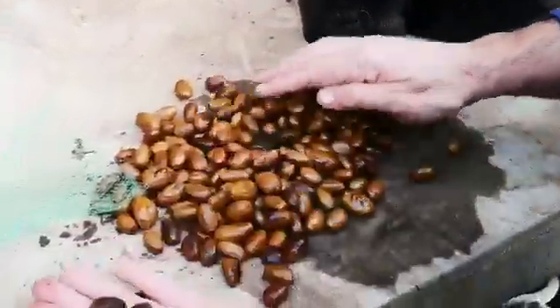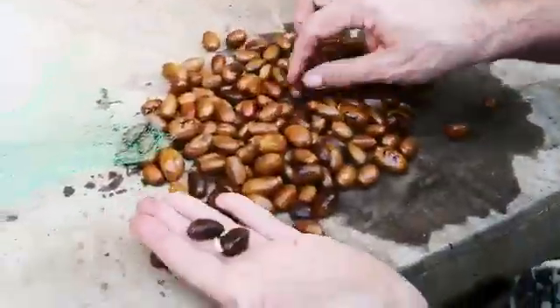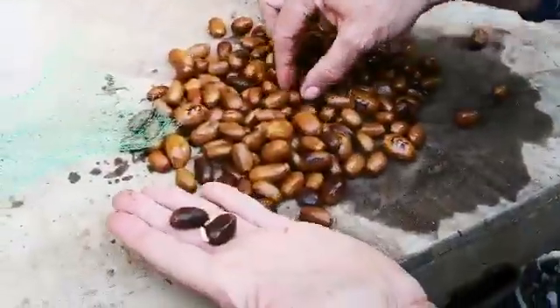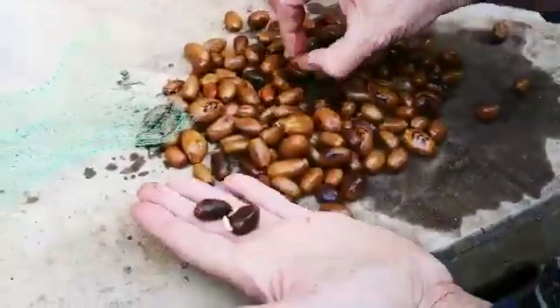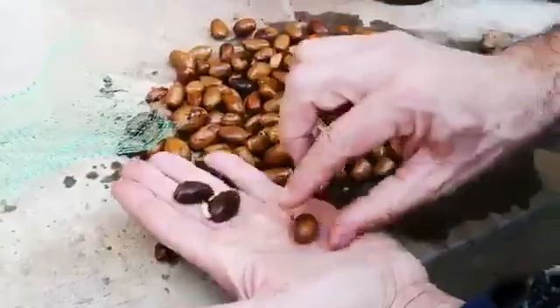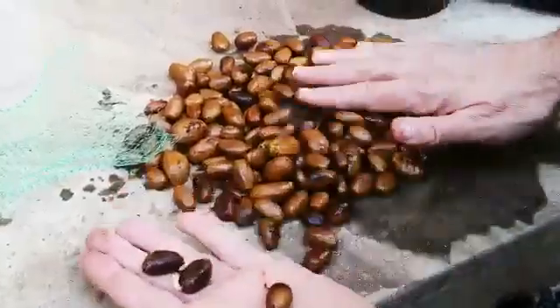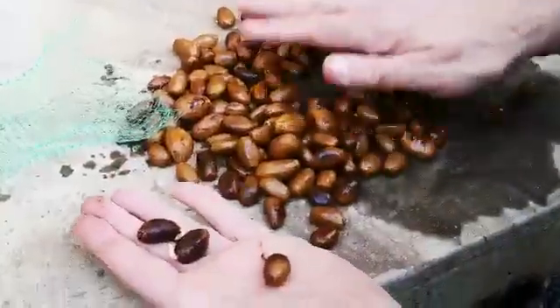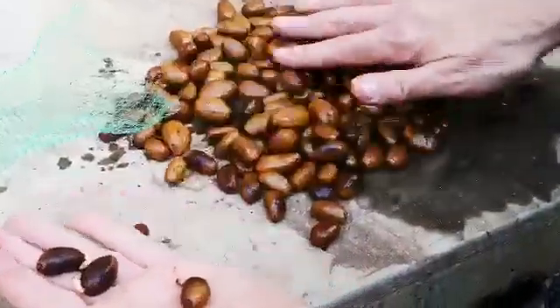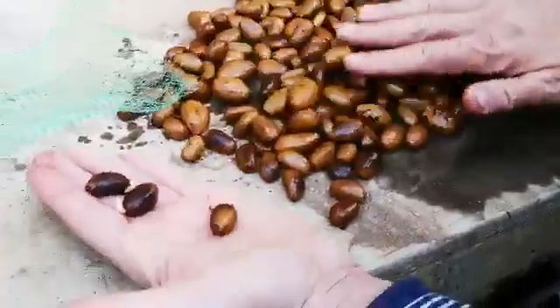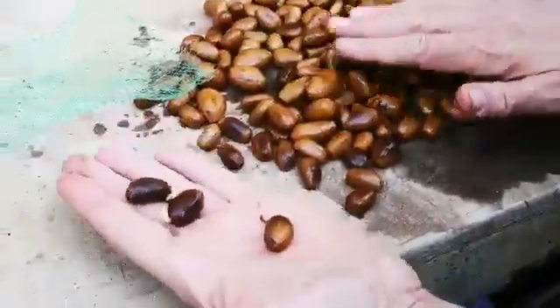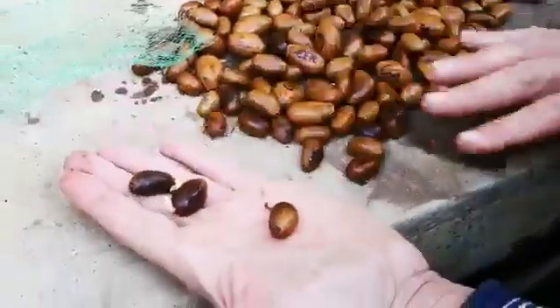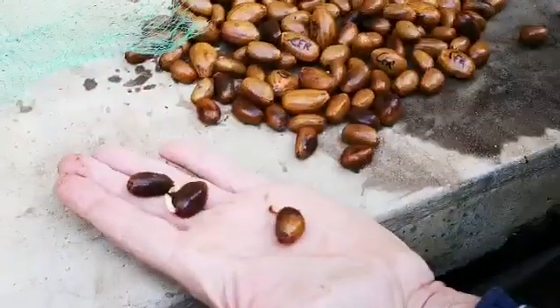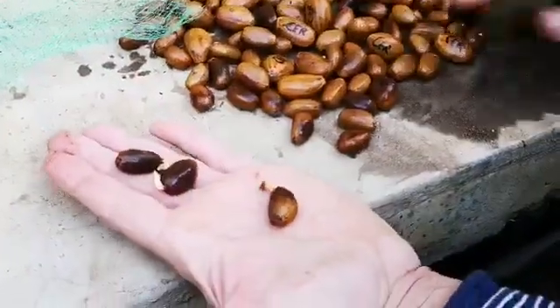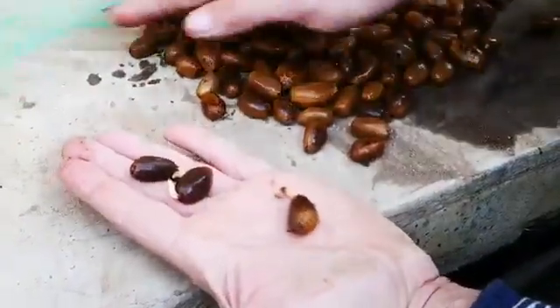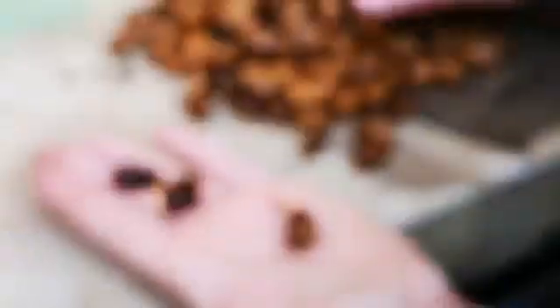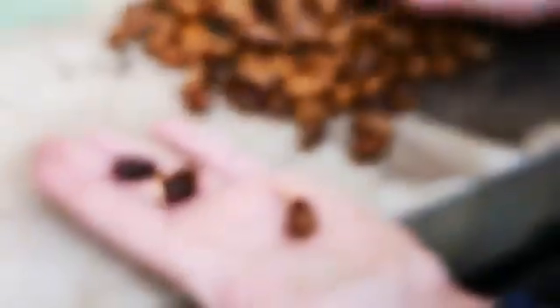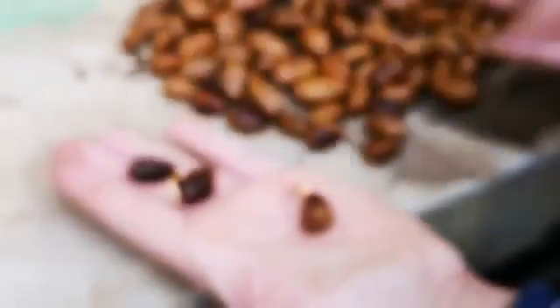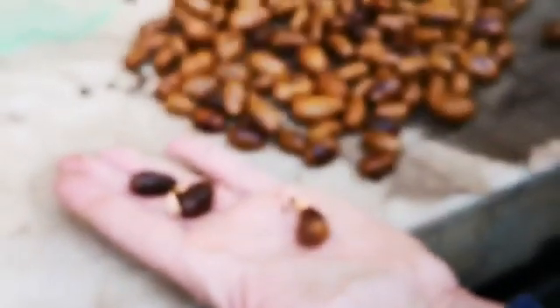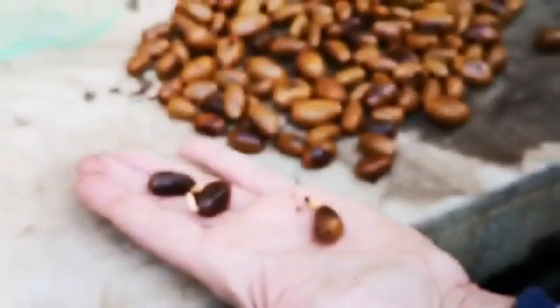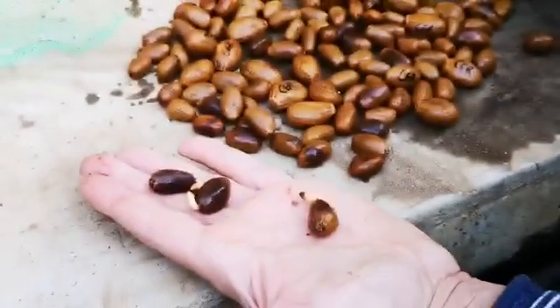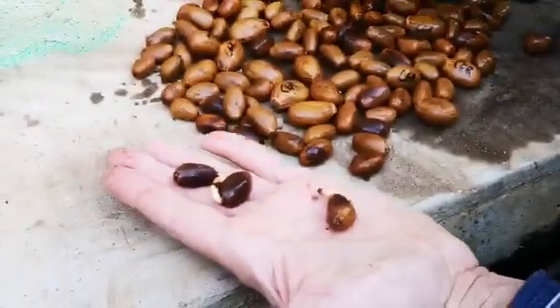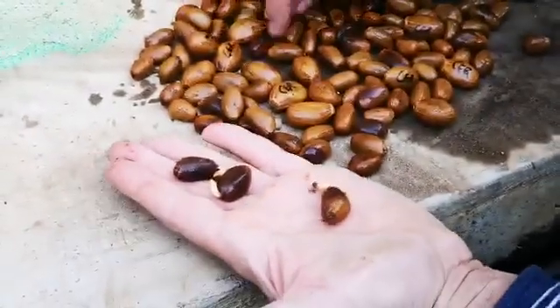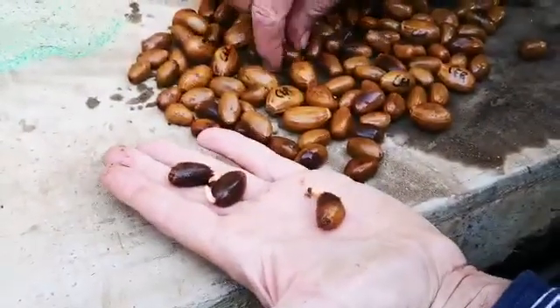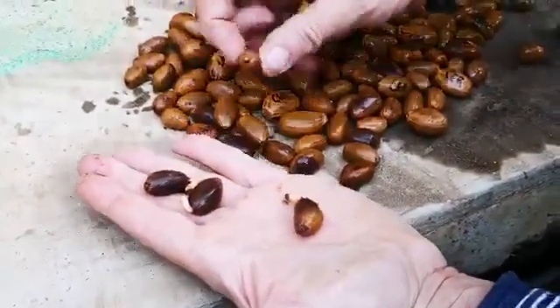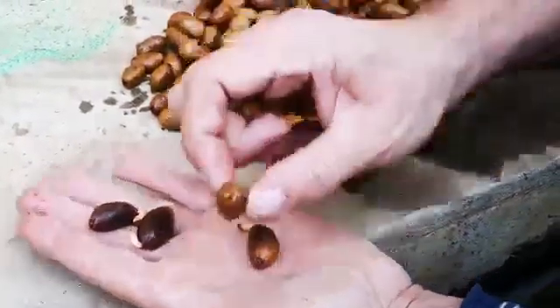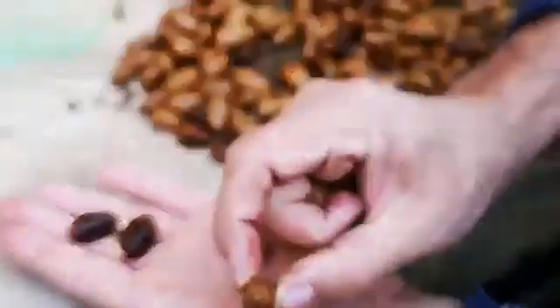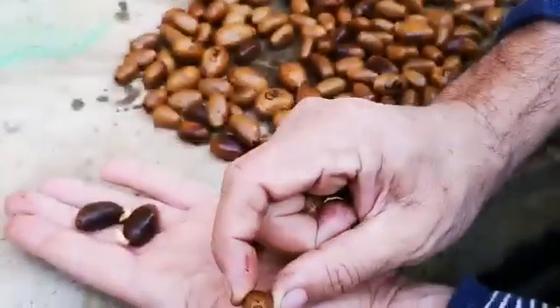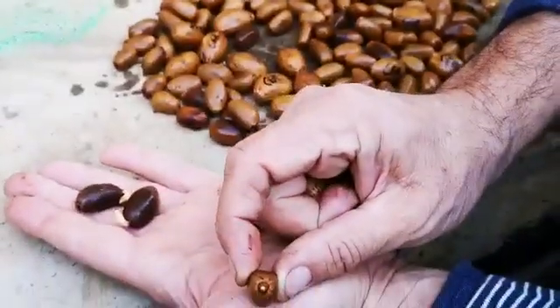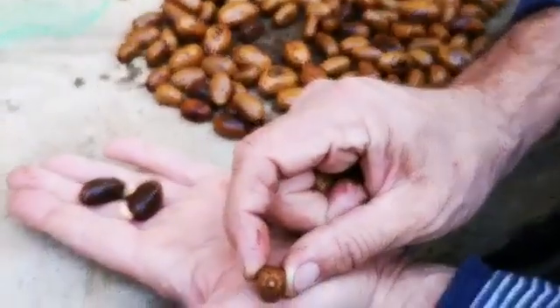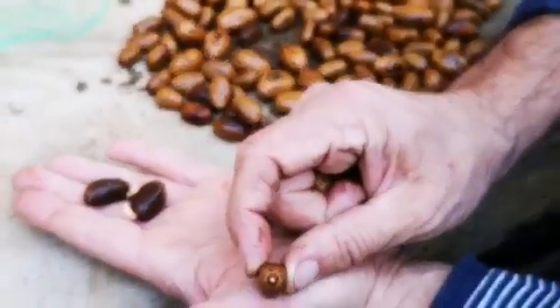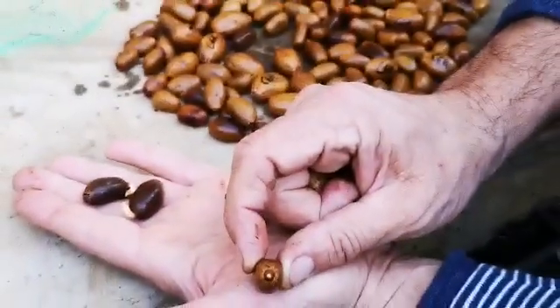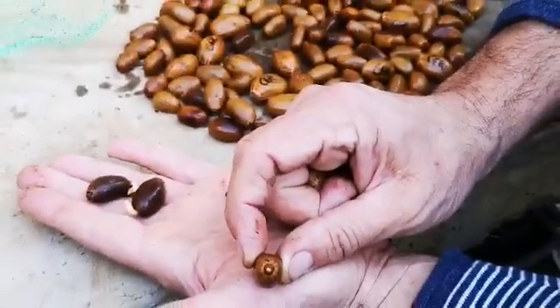So these ones here are ready to be planted — they are the only ones here that I can see. This one, that one is just starting to germinate. You can see that.